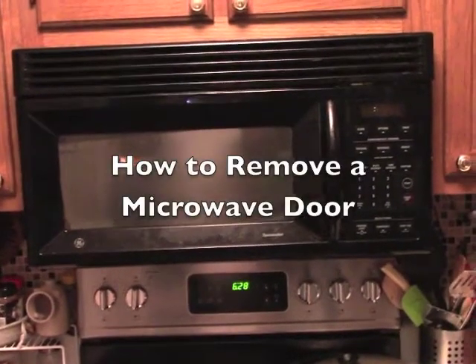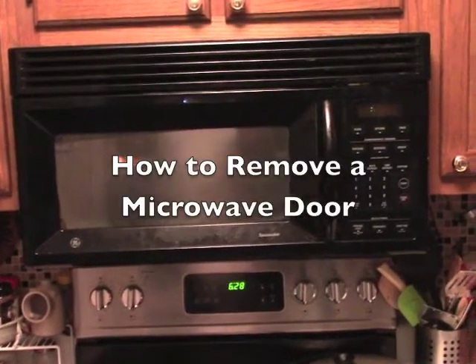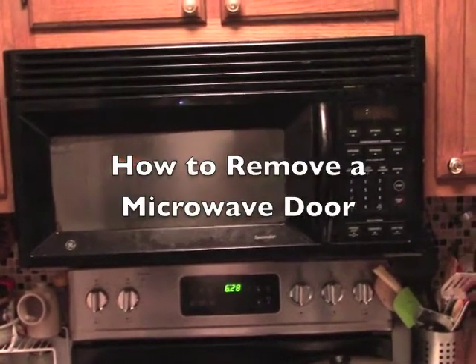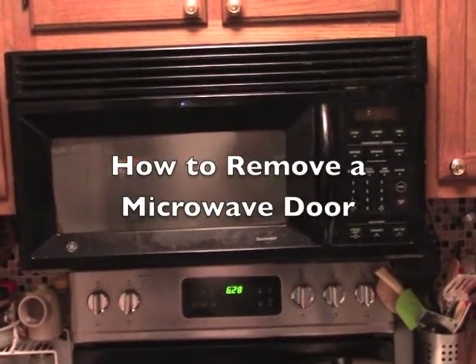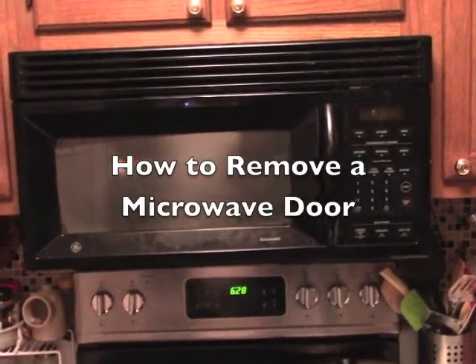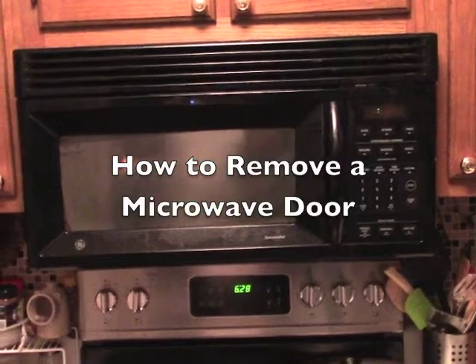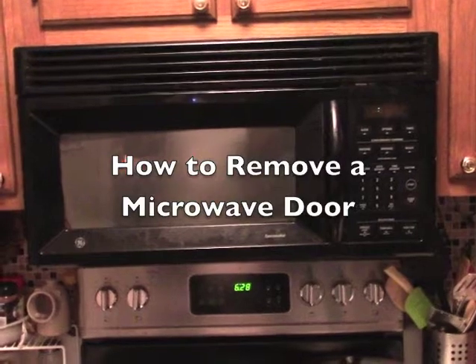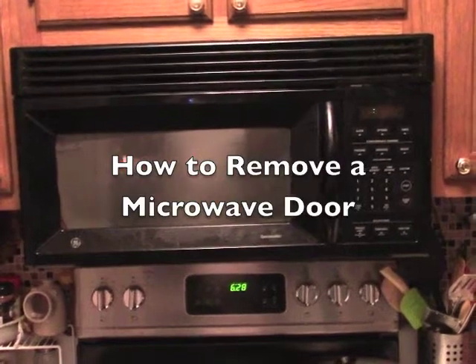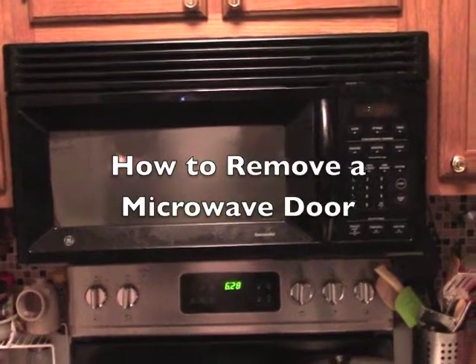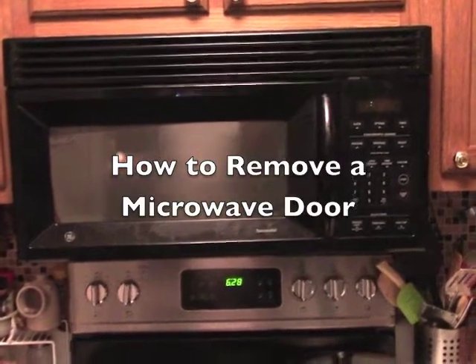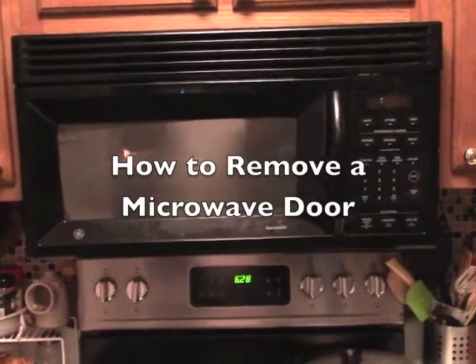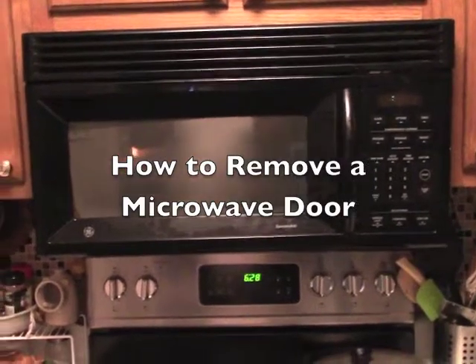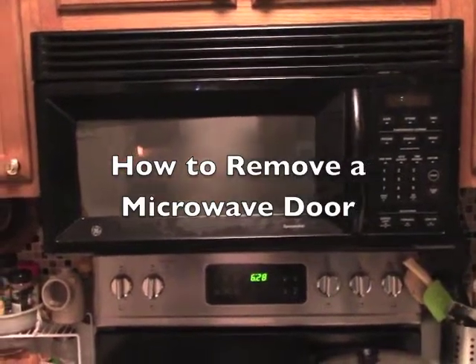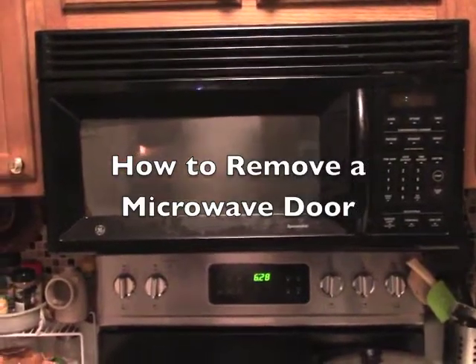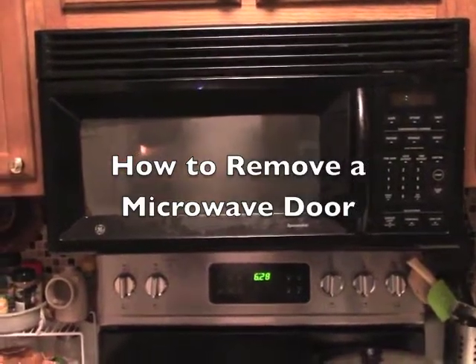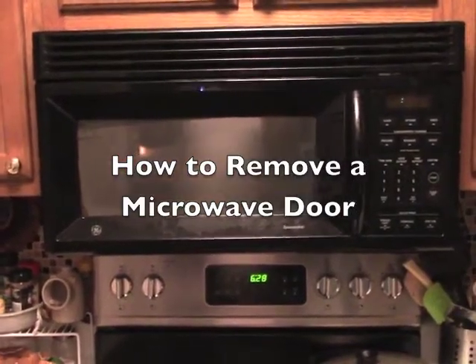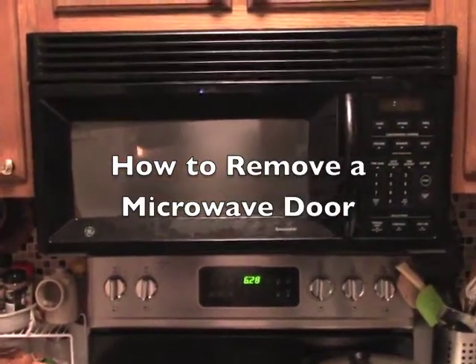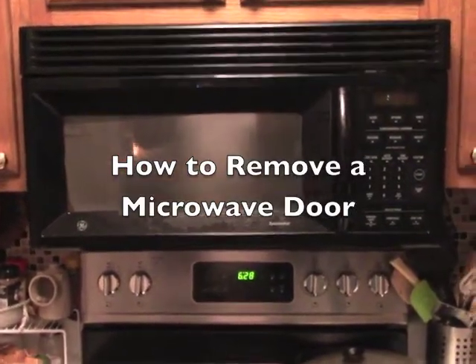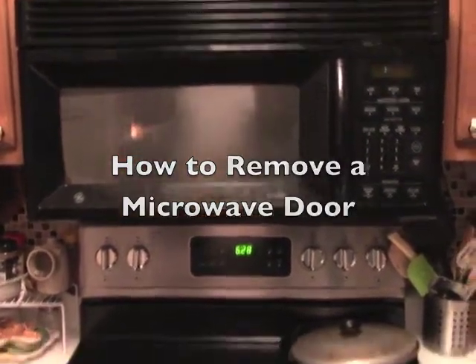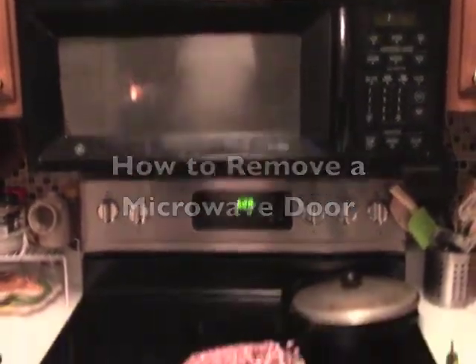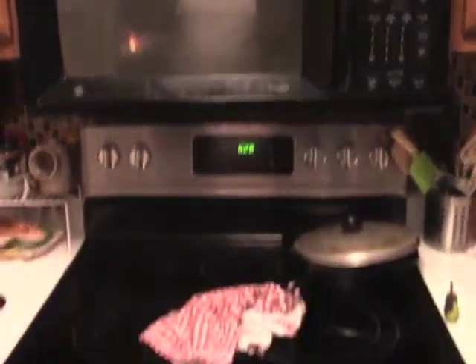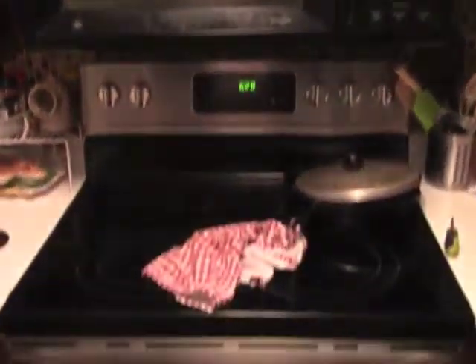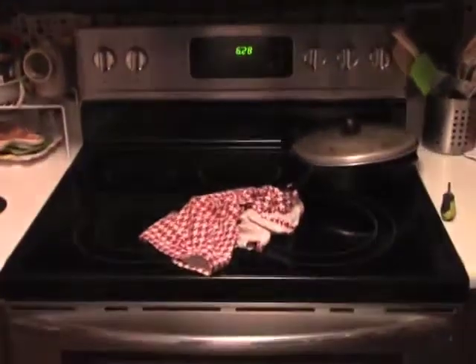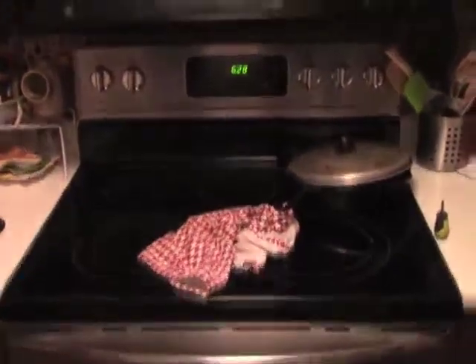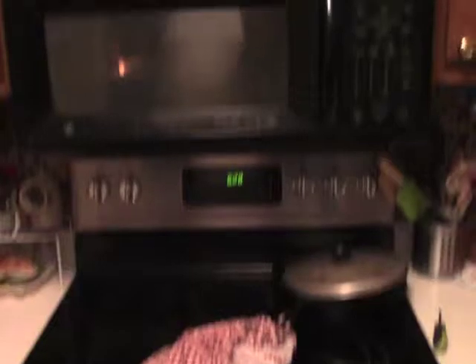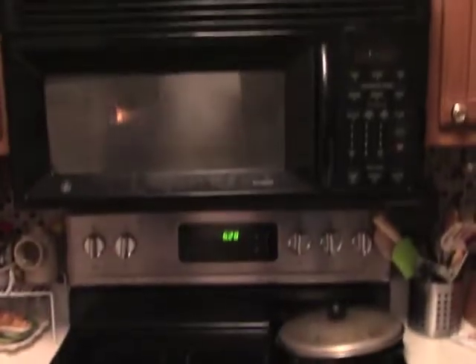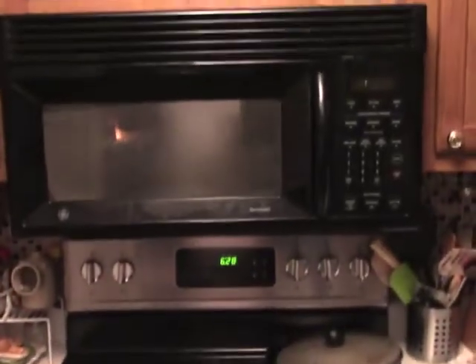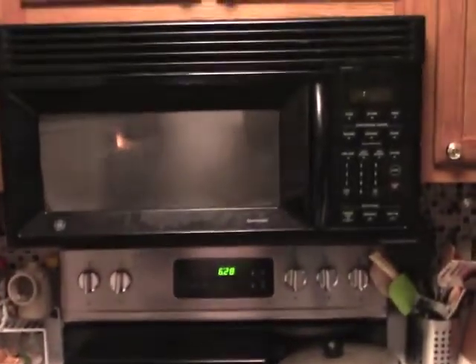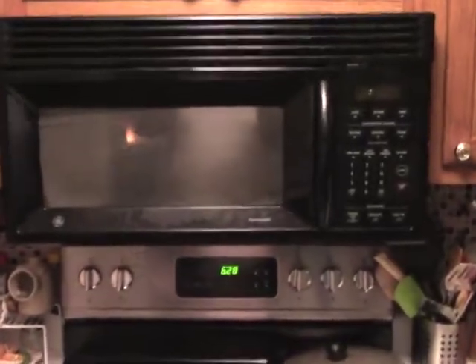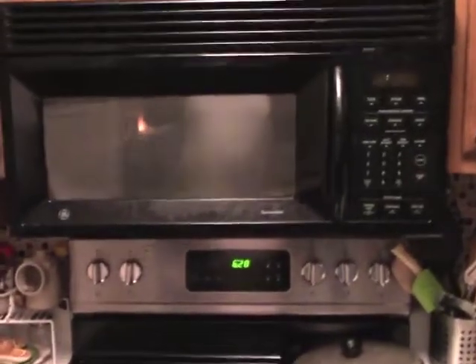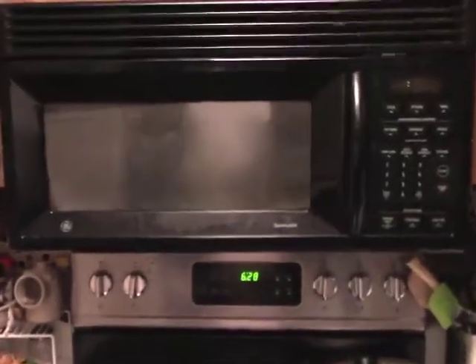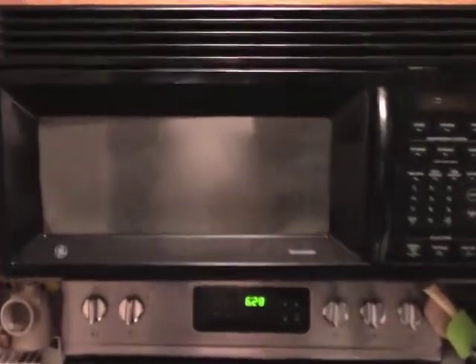In this short video I'm going to show you how to take the door off of a microwave. My microwave is above my stove and we've got some troubles with the door.